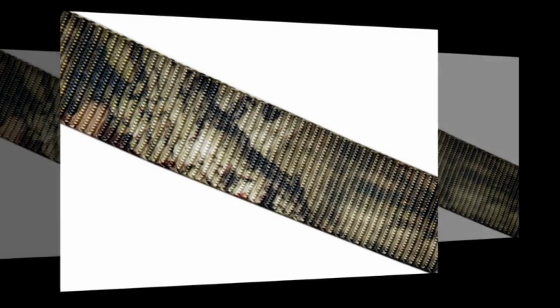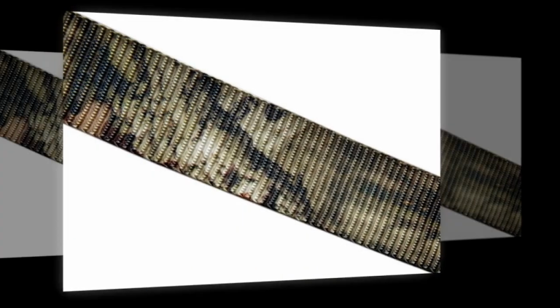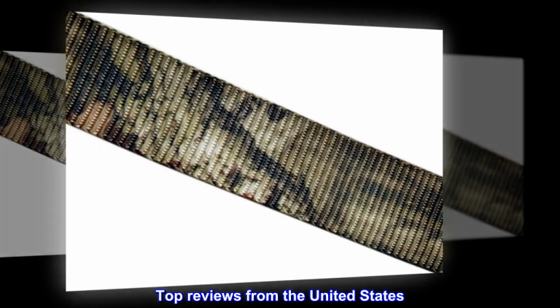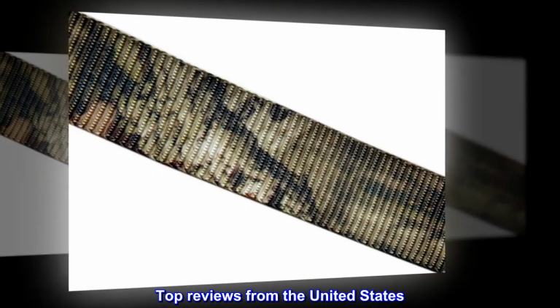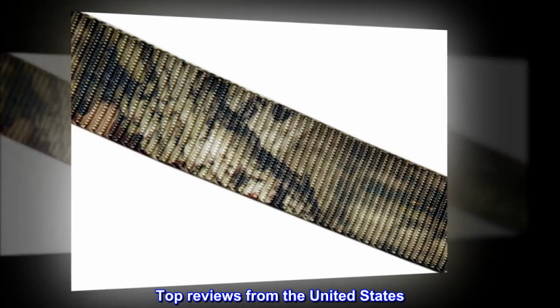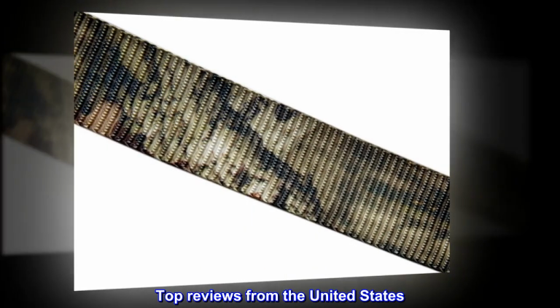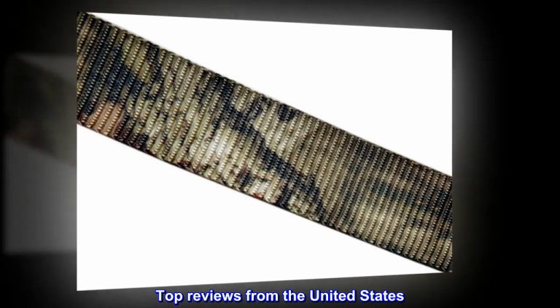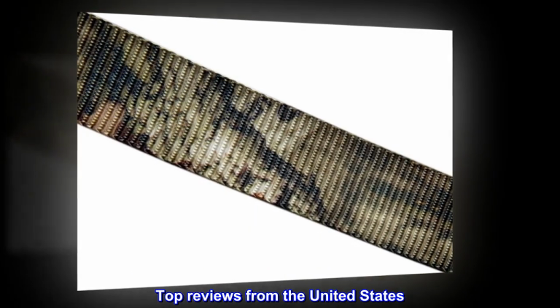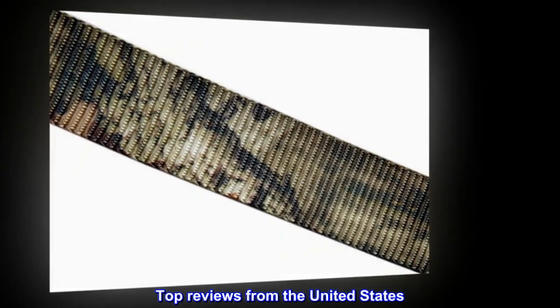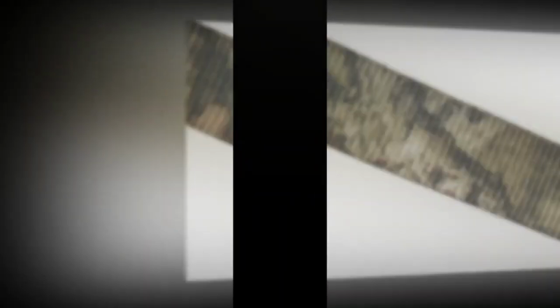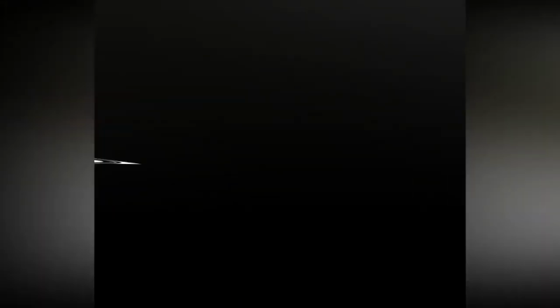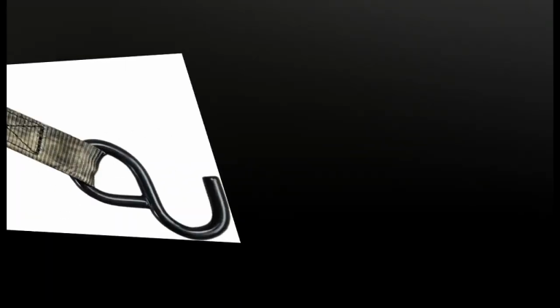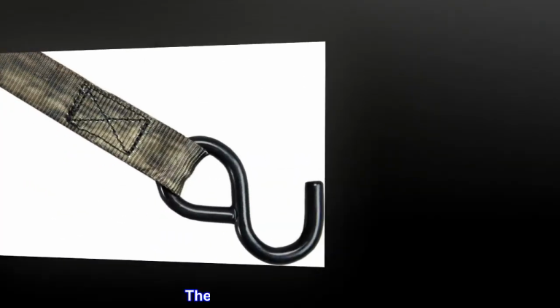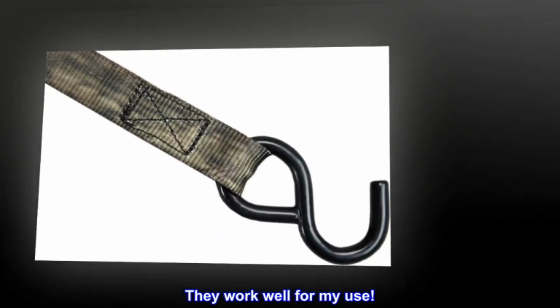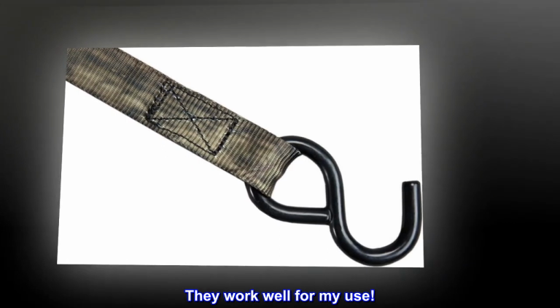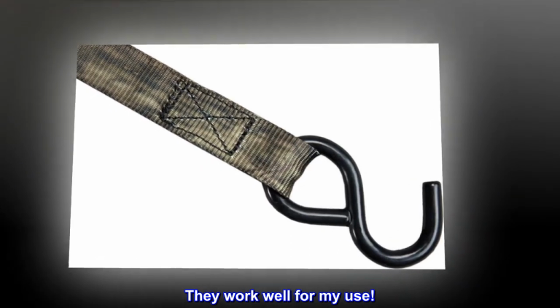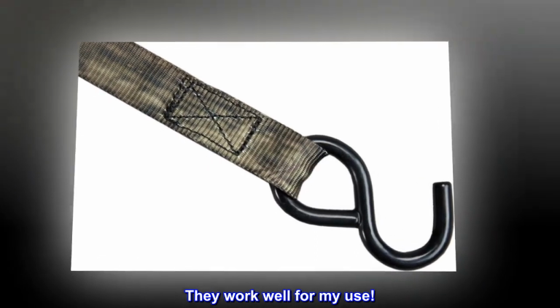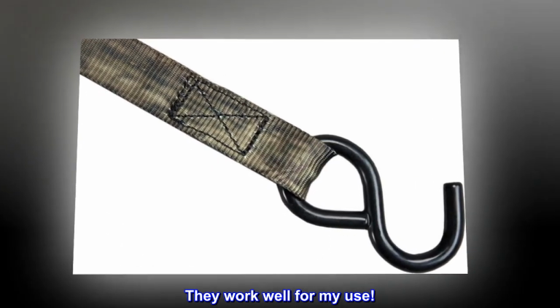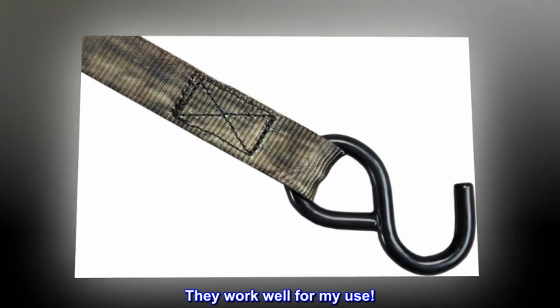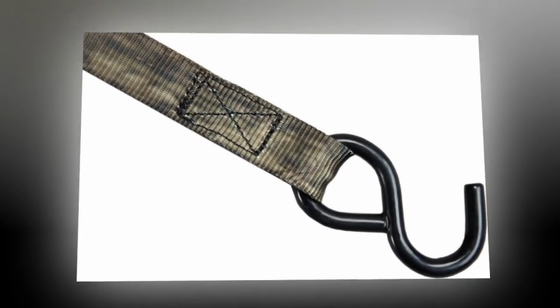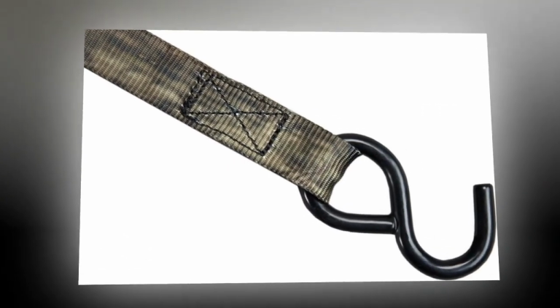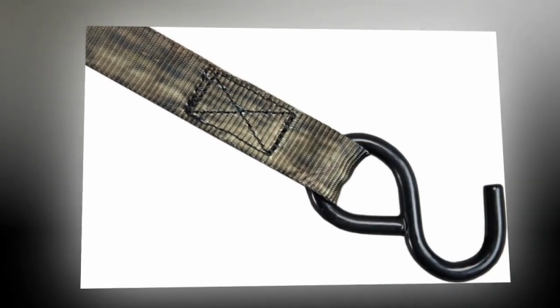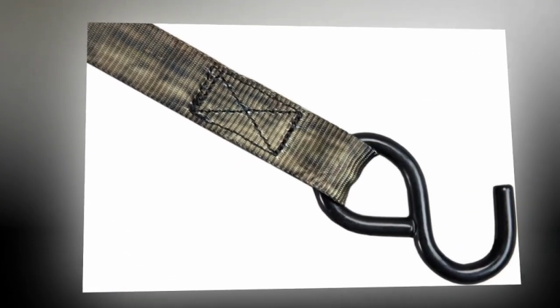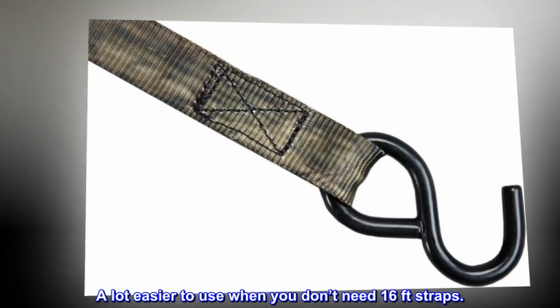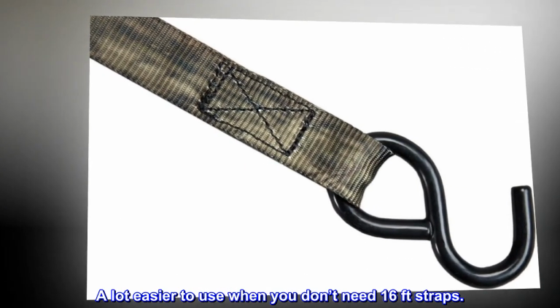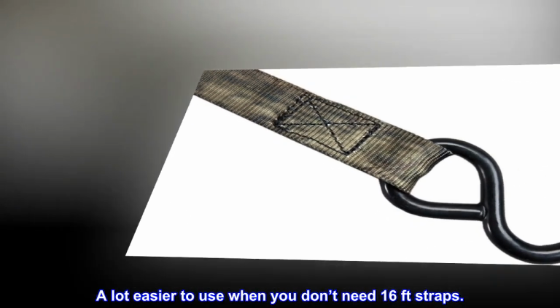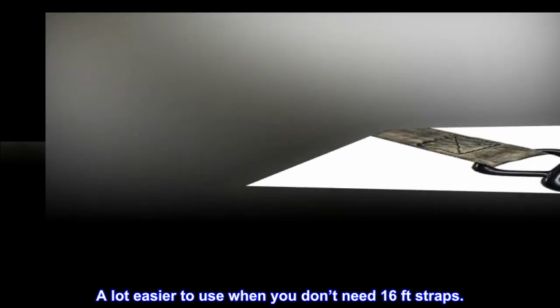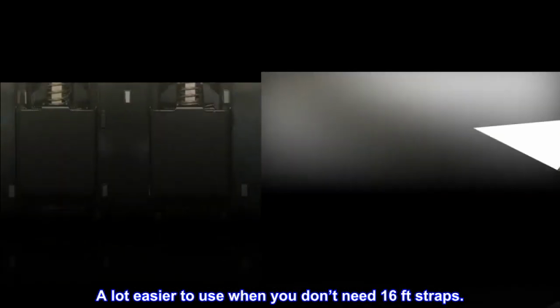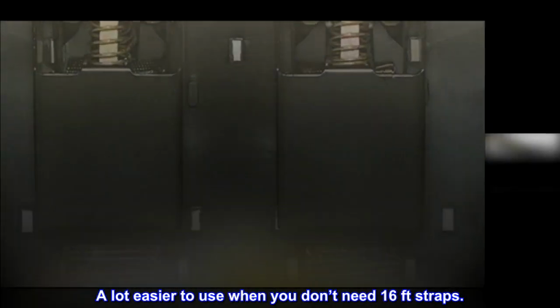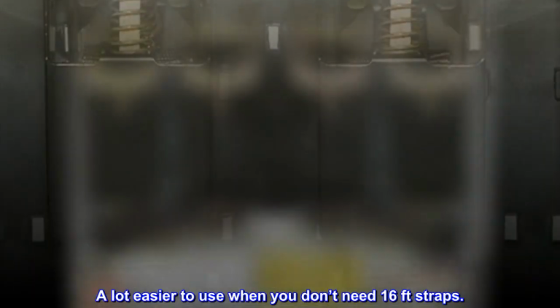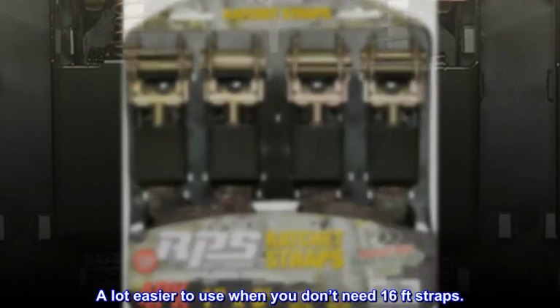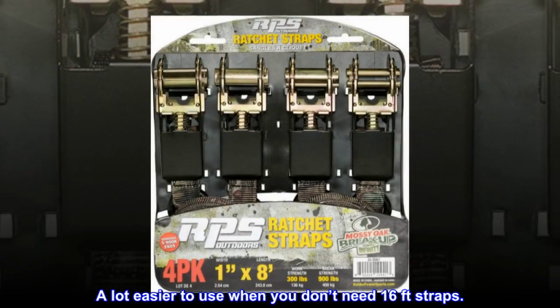Top reviews from the United States: They work well for my use. A lot easier to use when you don't need 16-feet straps.